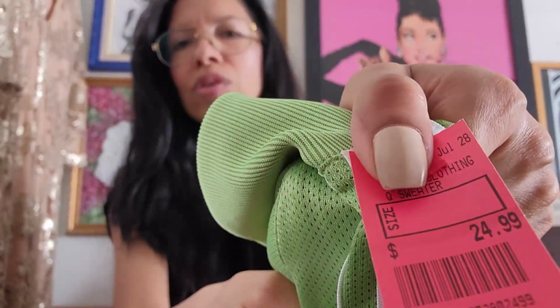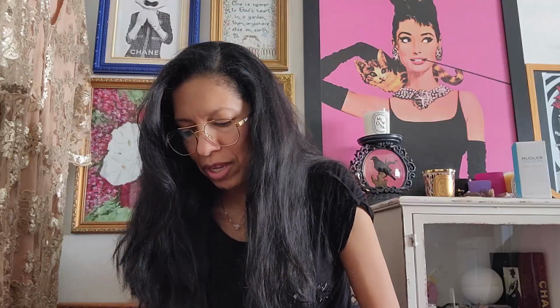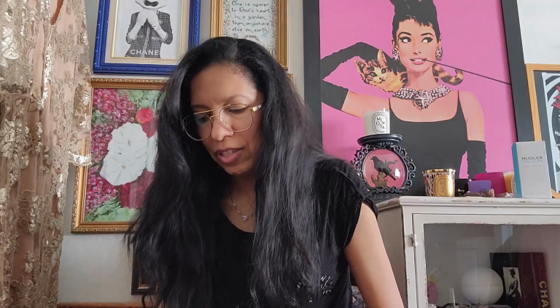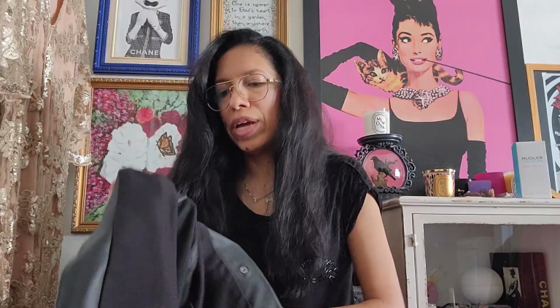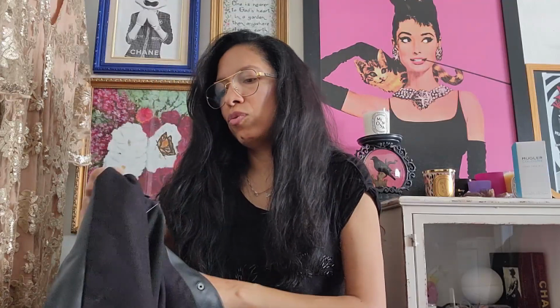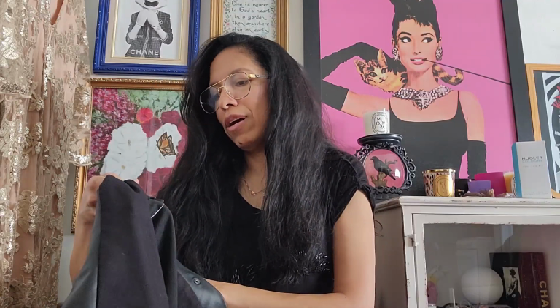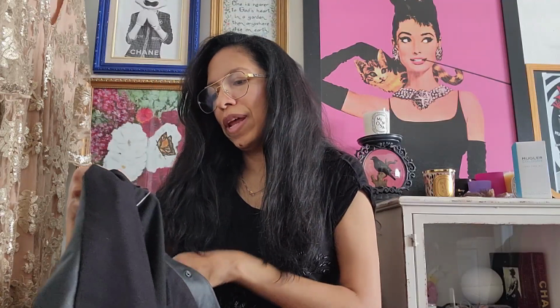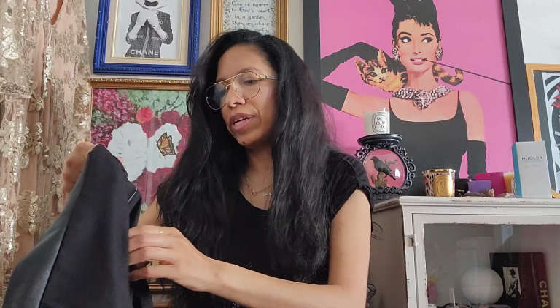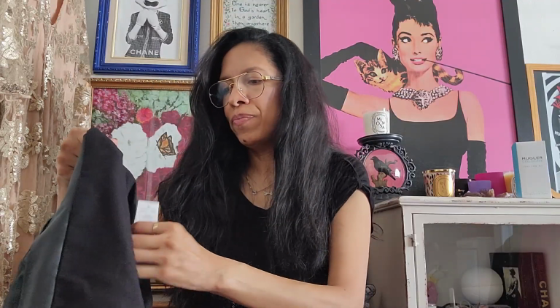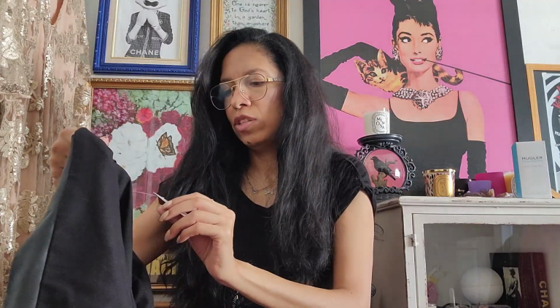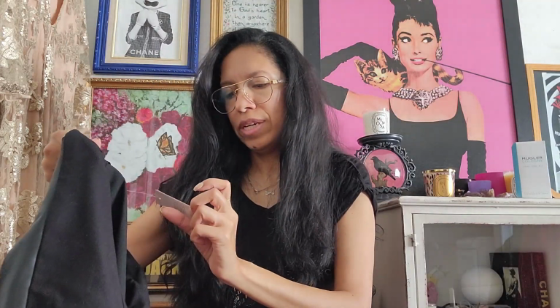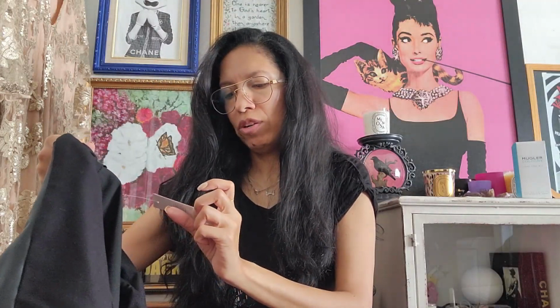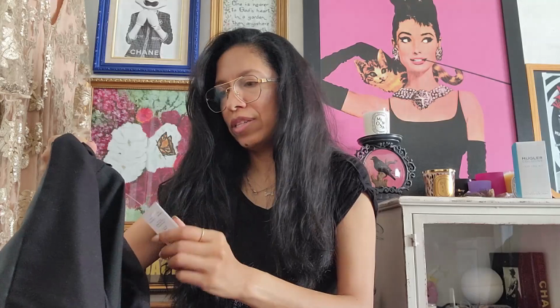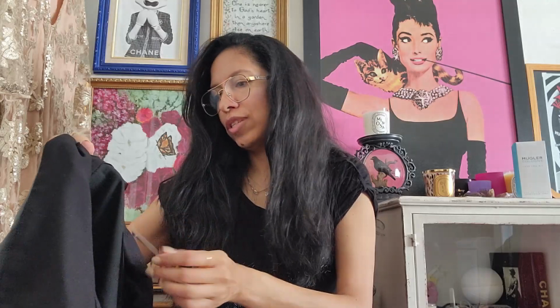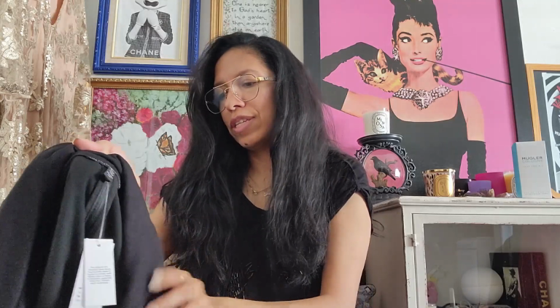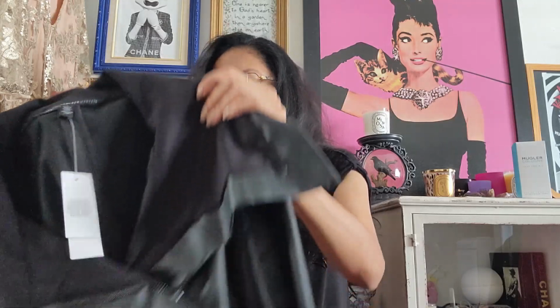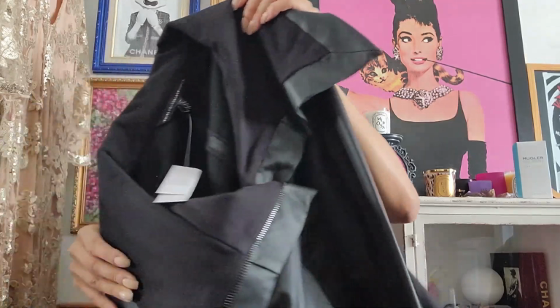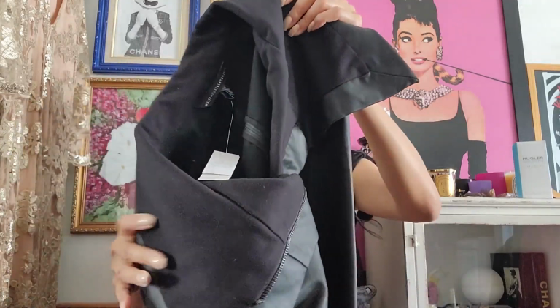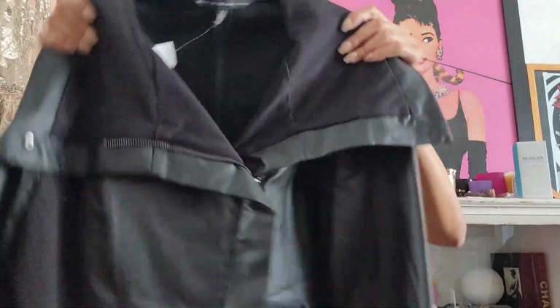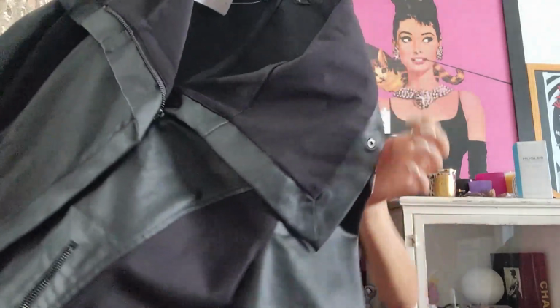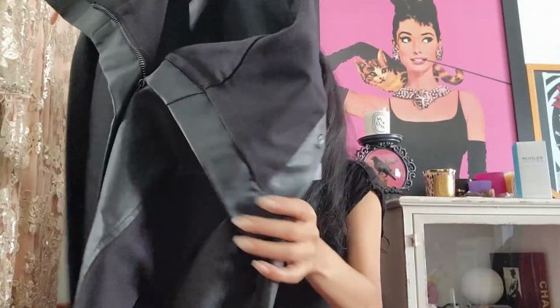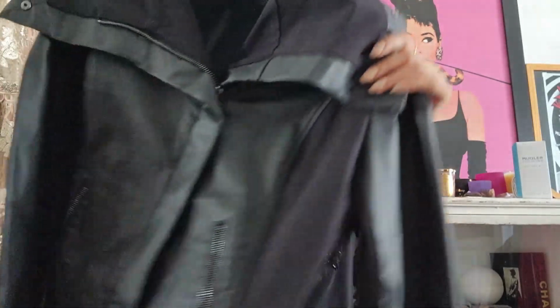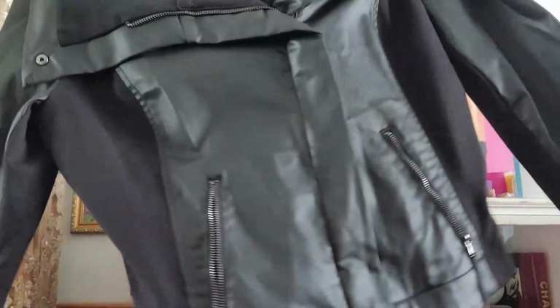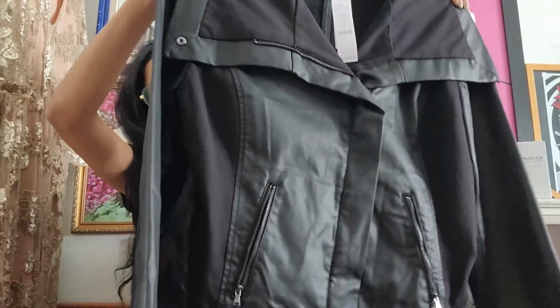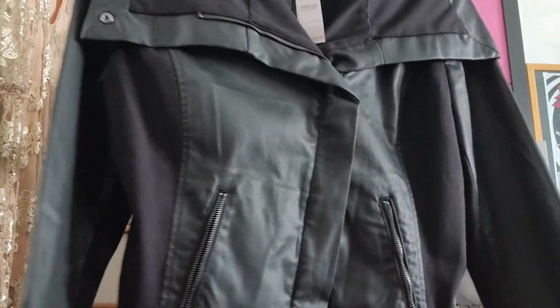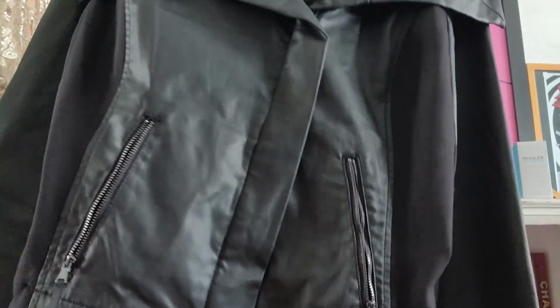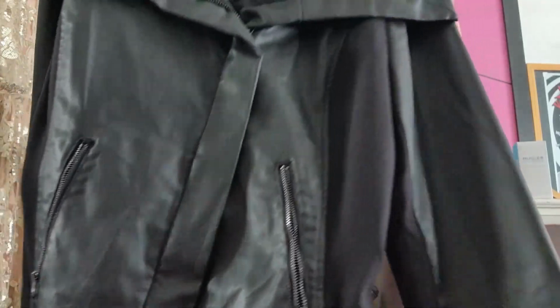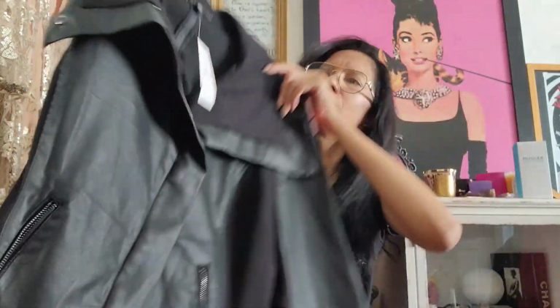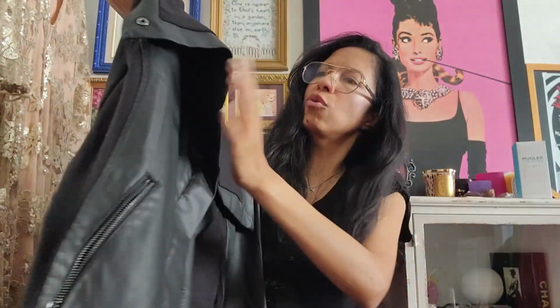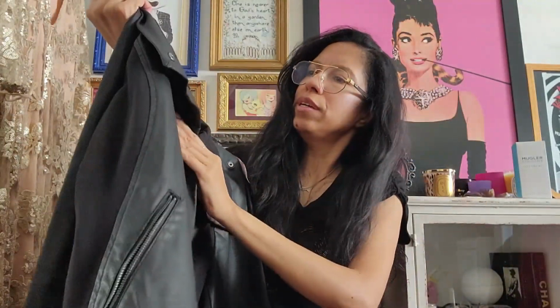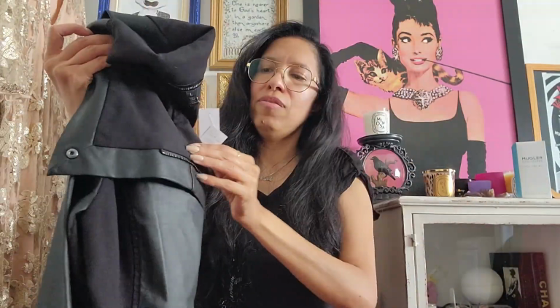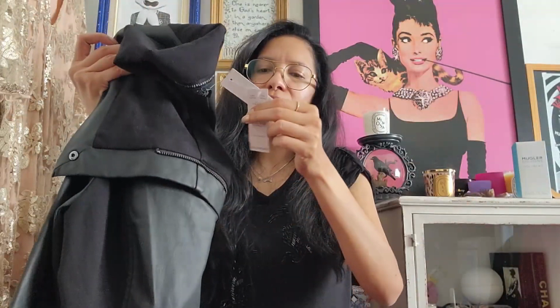I picked up this brand new White House Black Market jacket — retail price $160 — it's a size large and really beautiful. It's a faux leather coated jacket, and I got it for five bucks. Unbelievable.